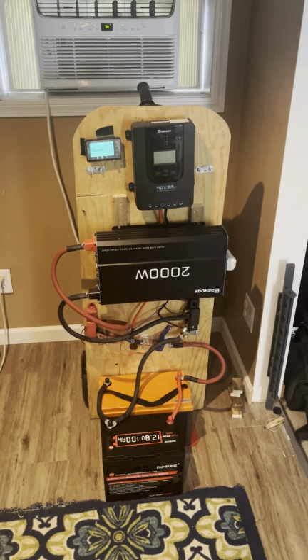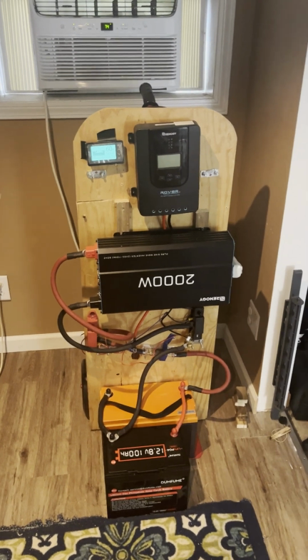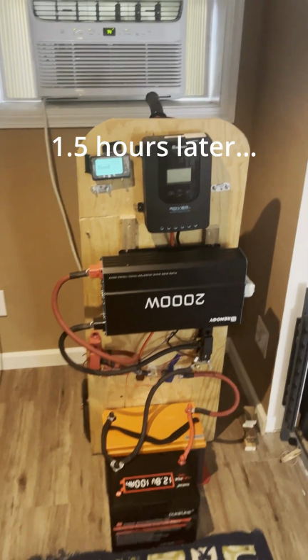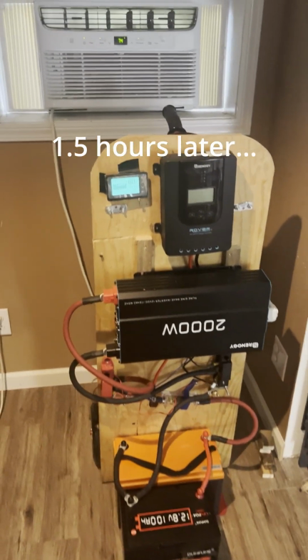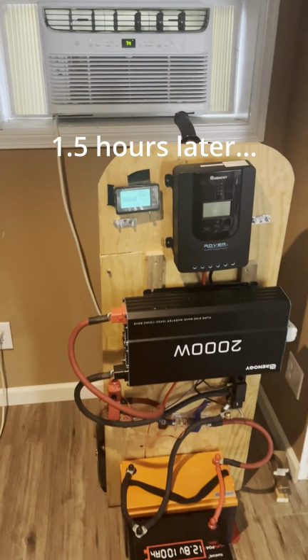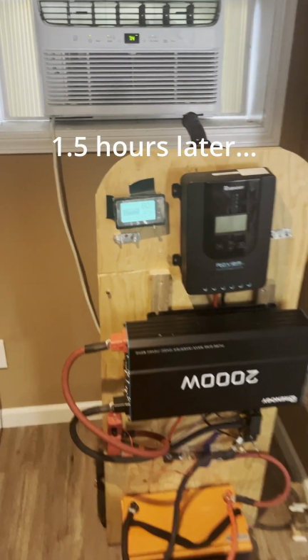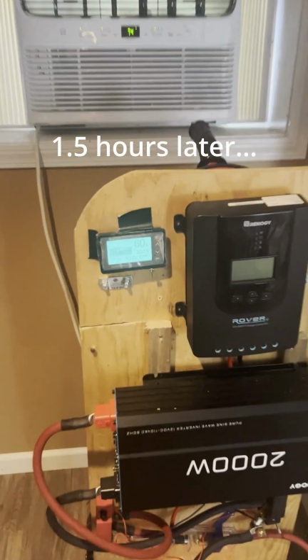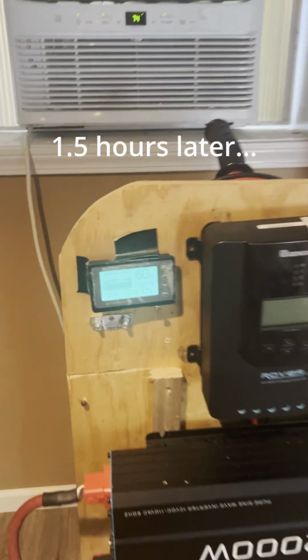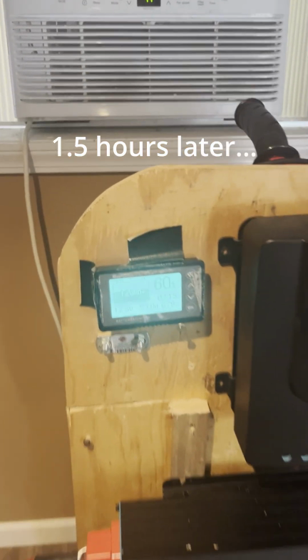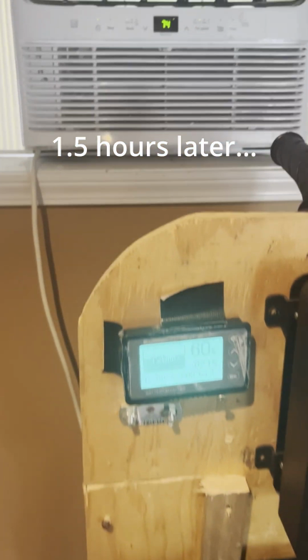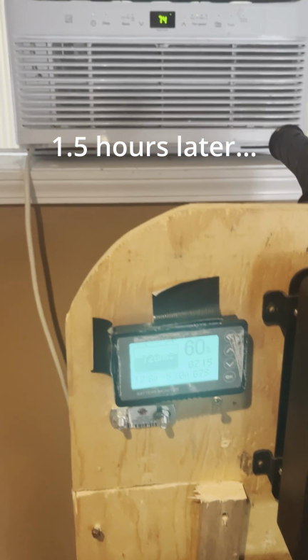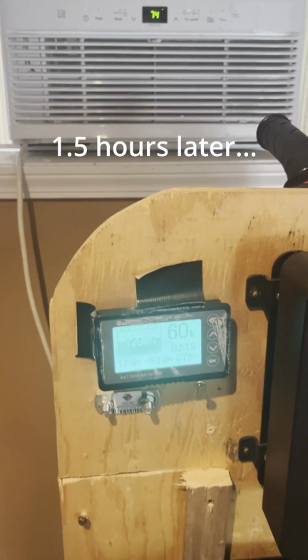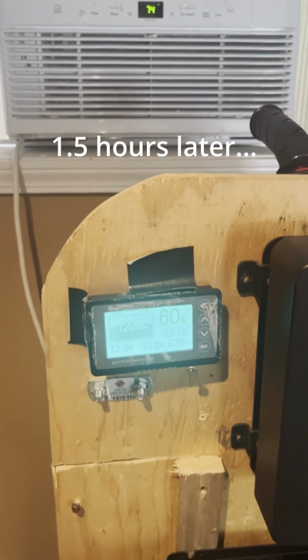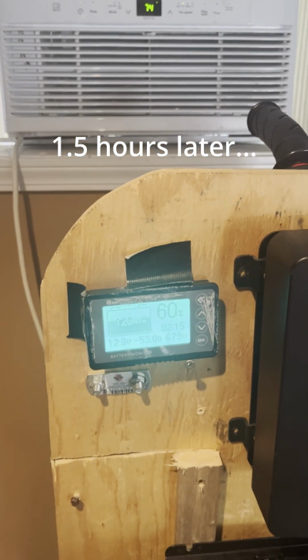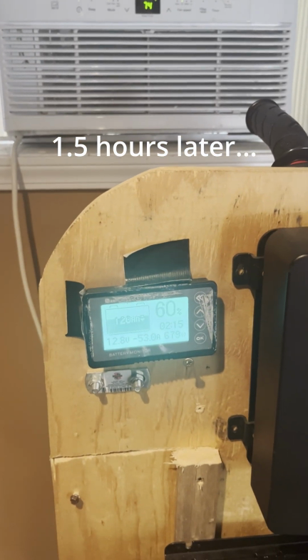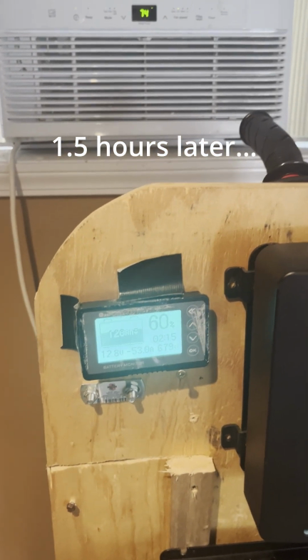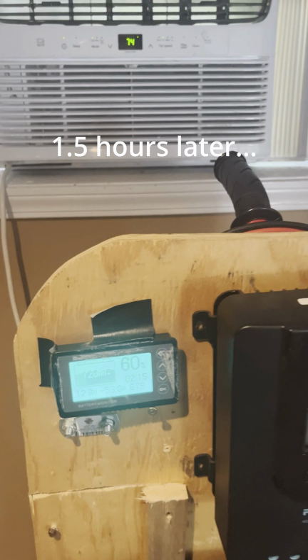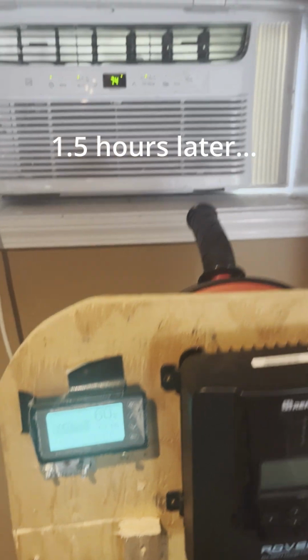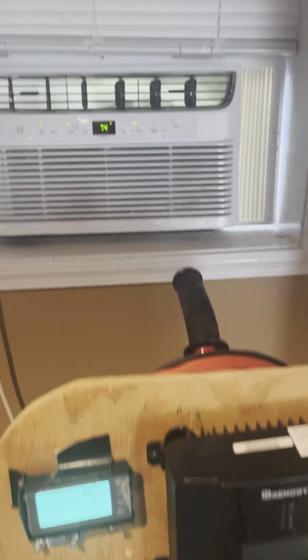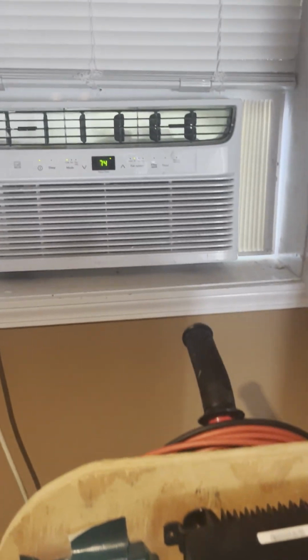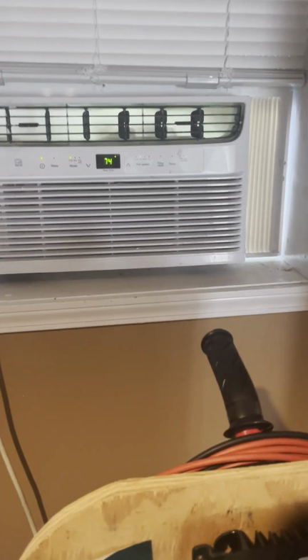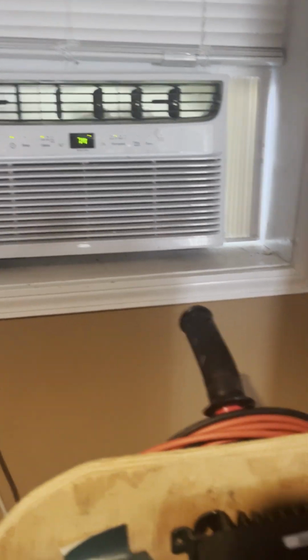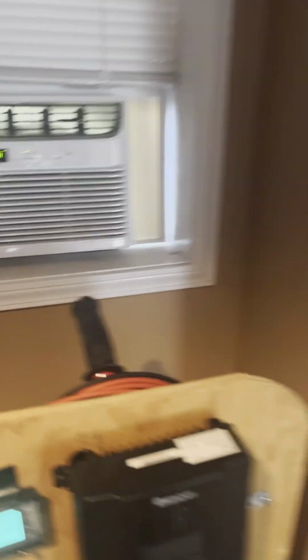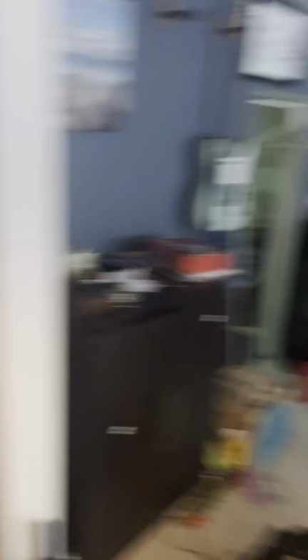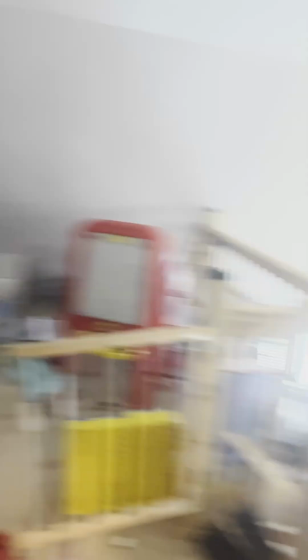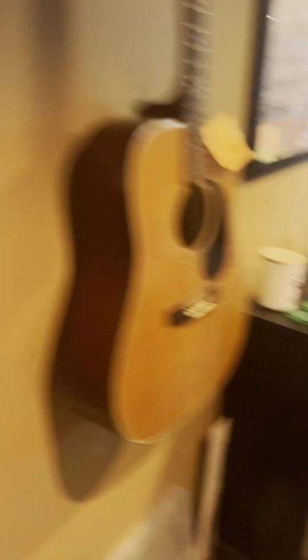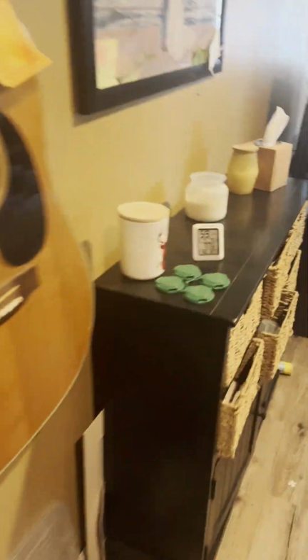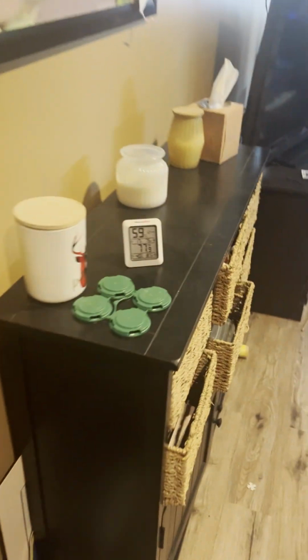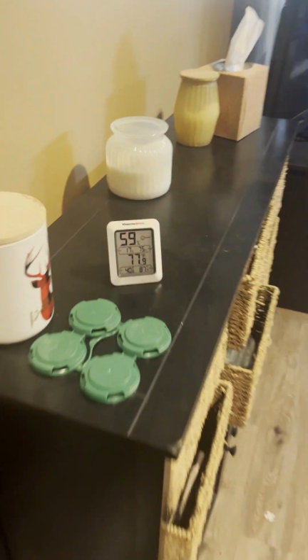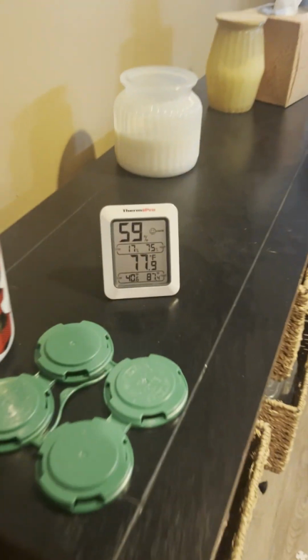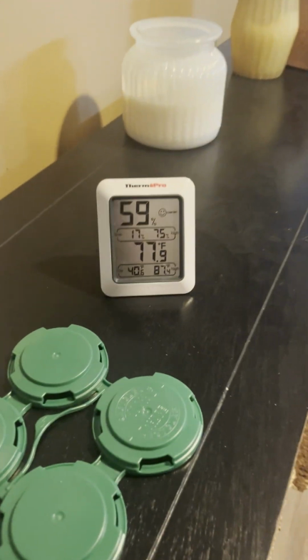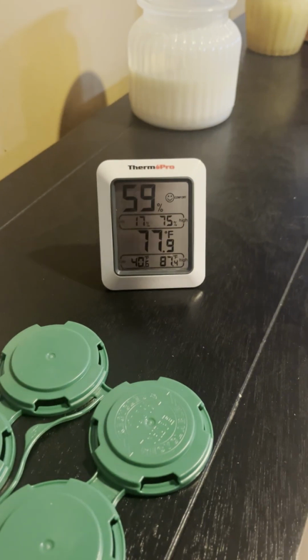It's been about an hour and a half. We're cranking. We're at 60% still — not bad. And a drop down.